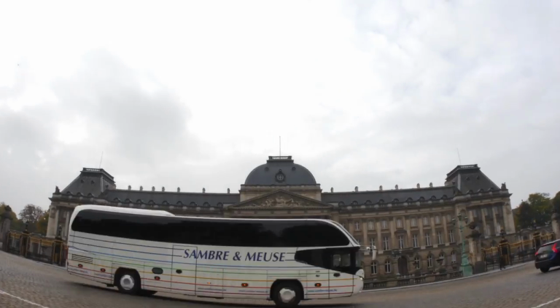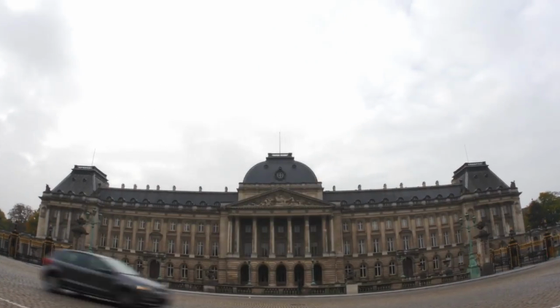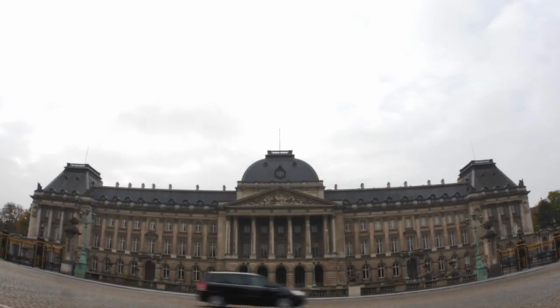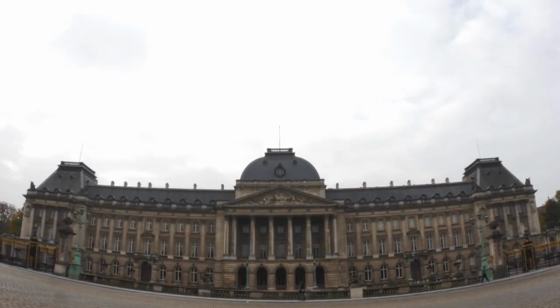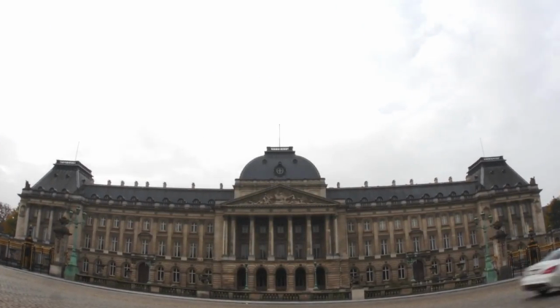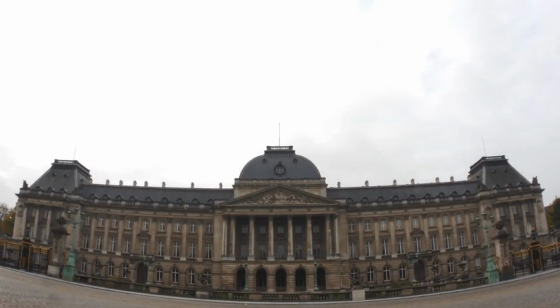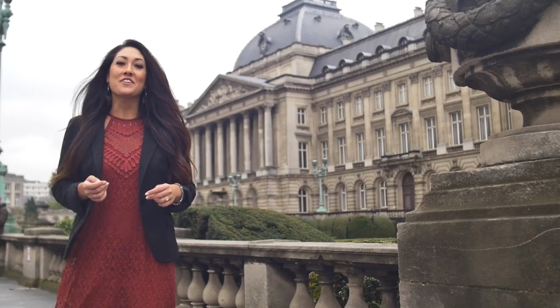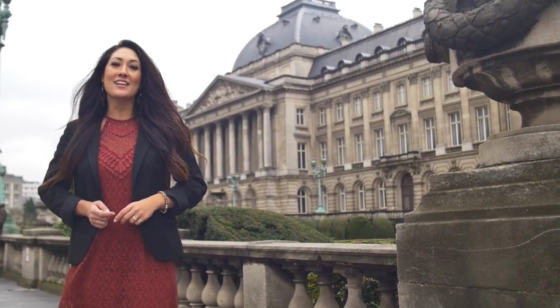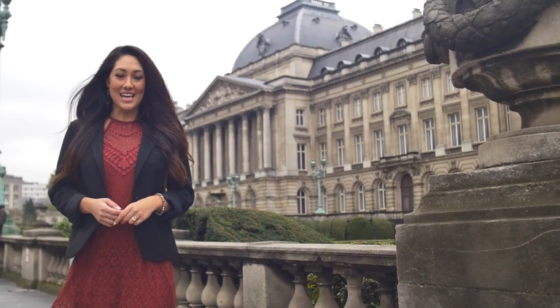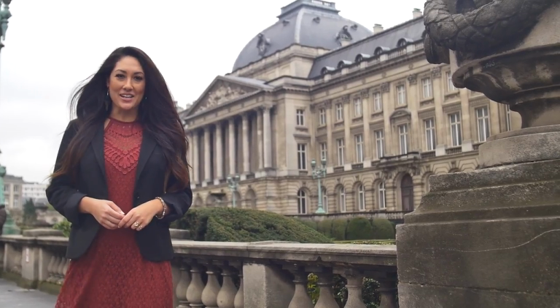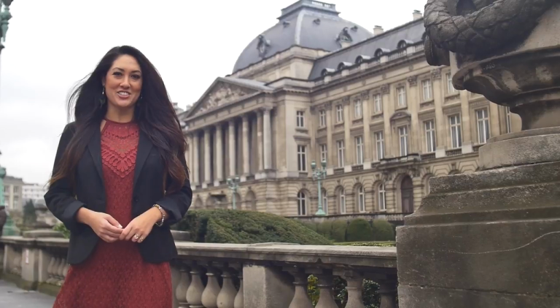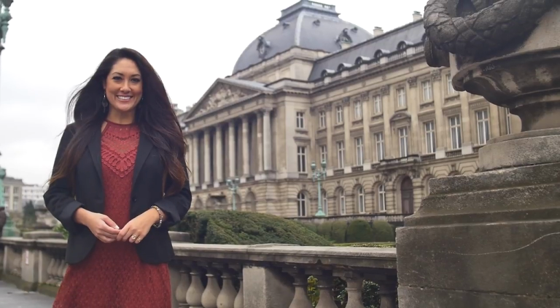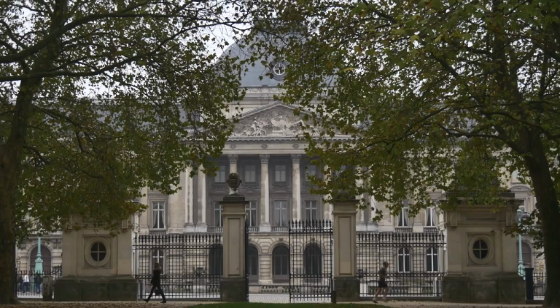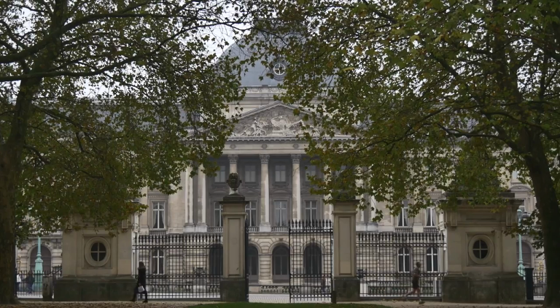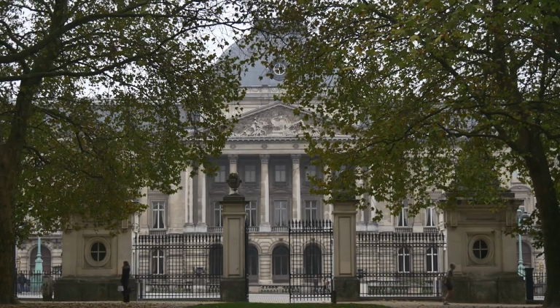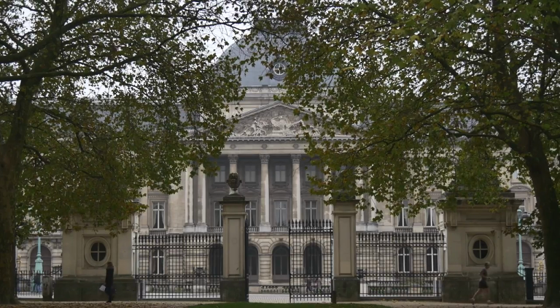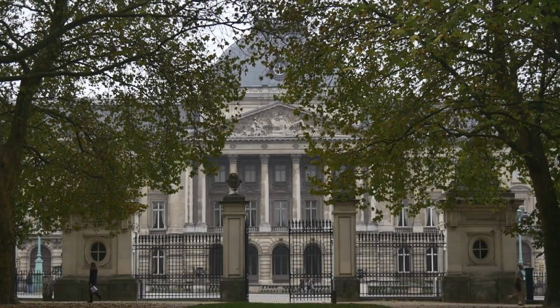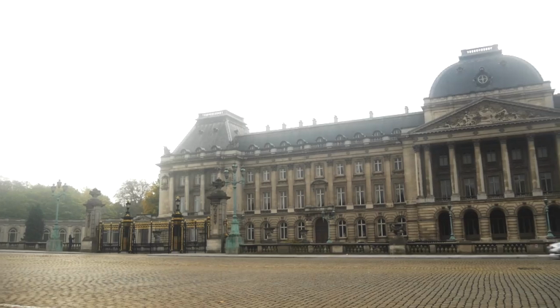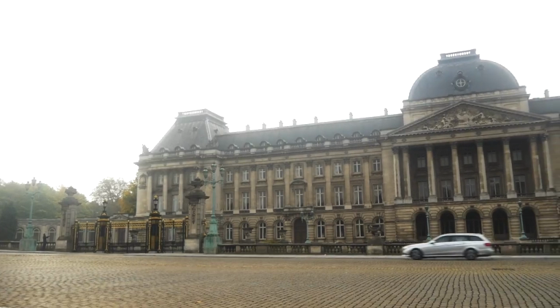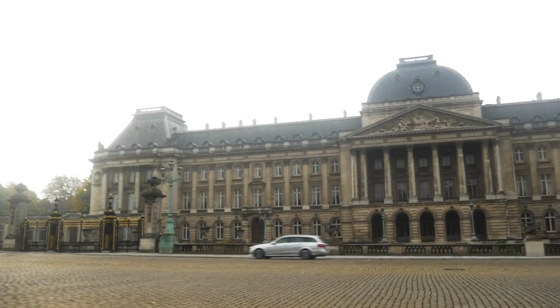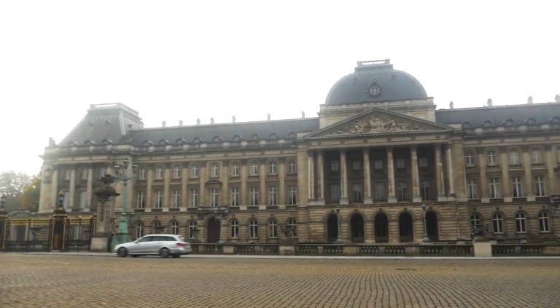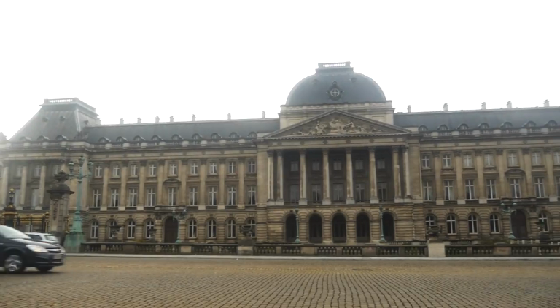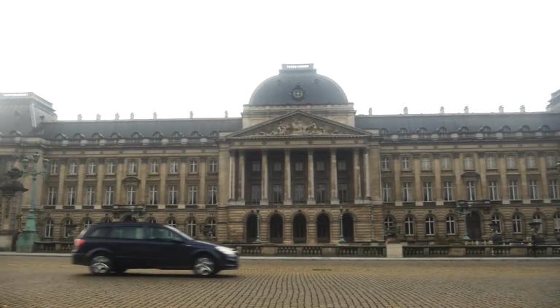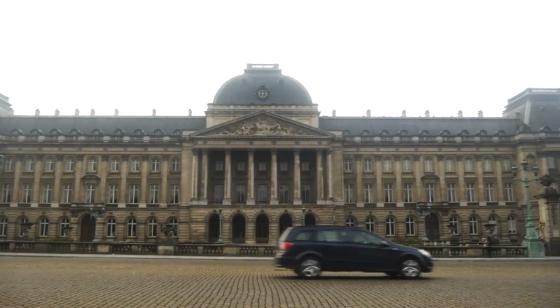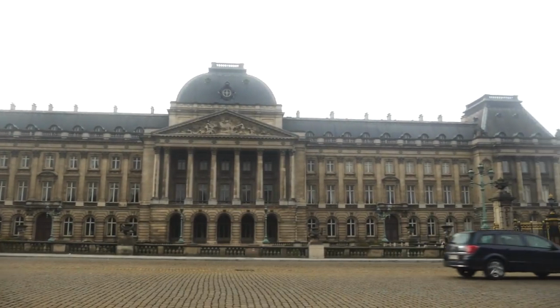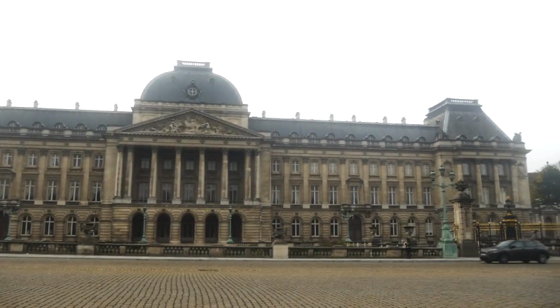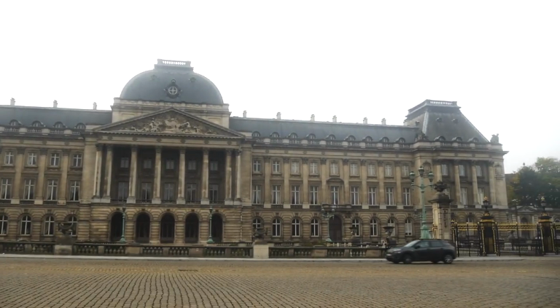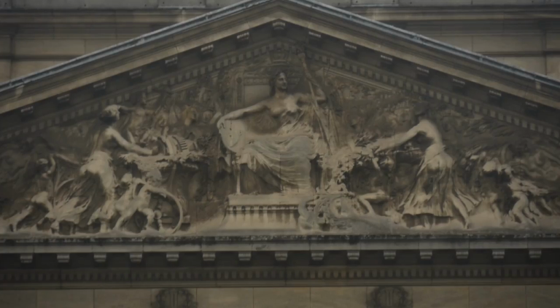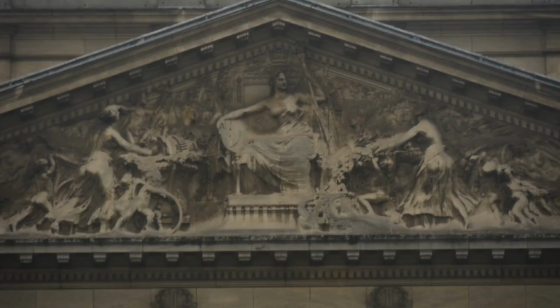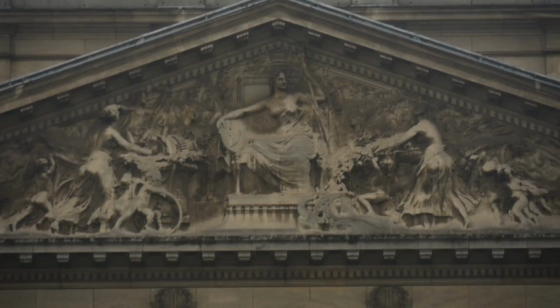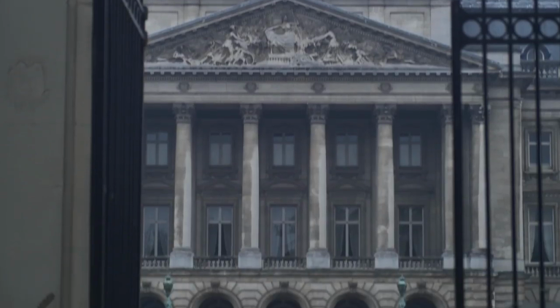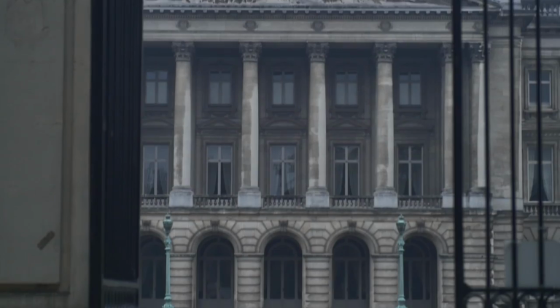Here we are in front of the Royal Palace of Brussels, the official palace of the King and Queen of the Belgians. Located in the center of the nation's capital, this neoclassical palace has a facade 50% longer than that of Buckingham Palace, and its construction dates back to 1783.